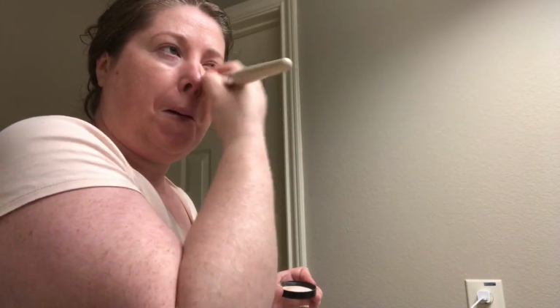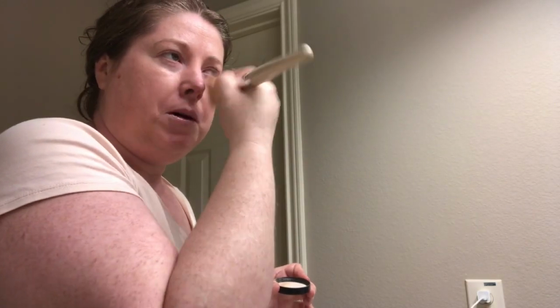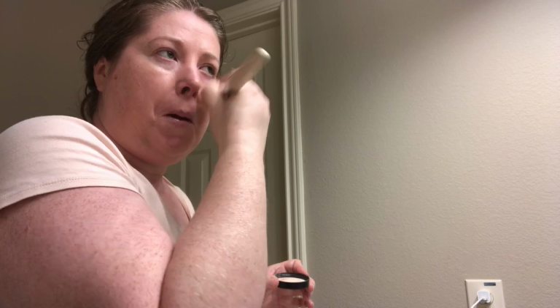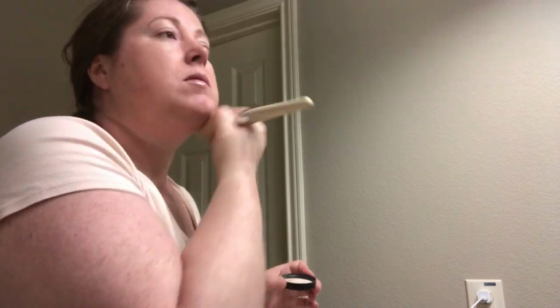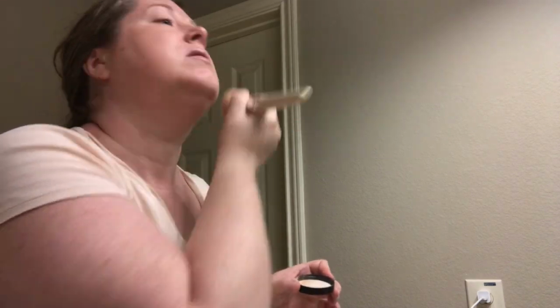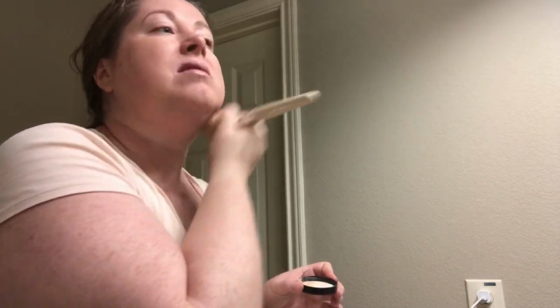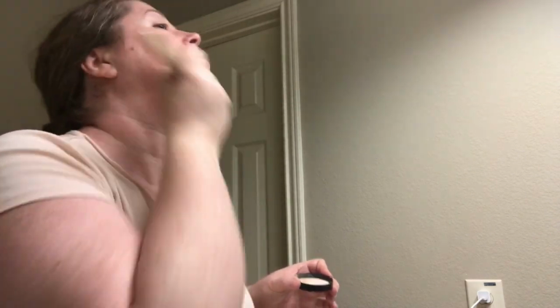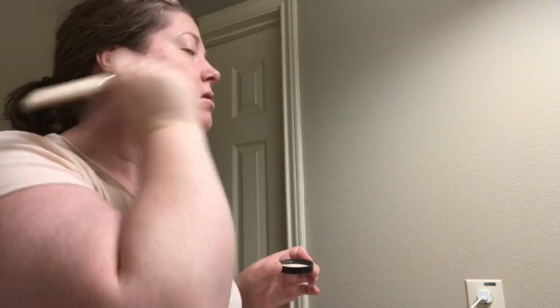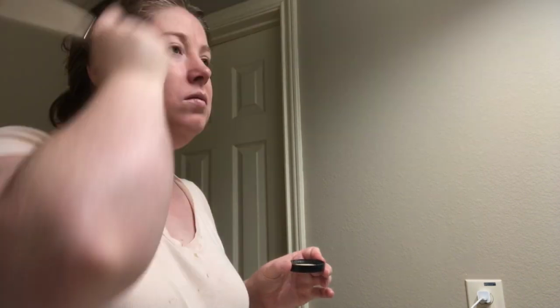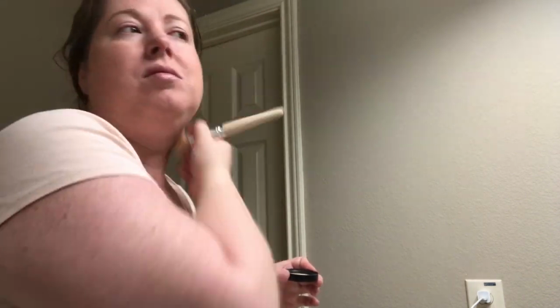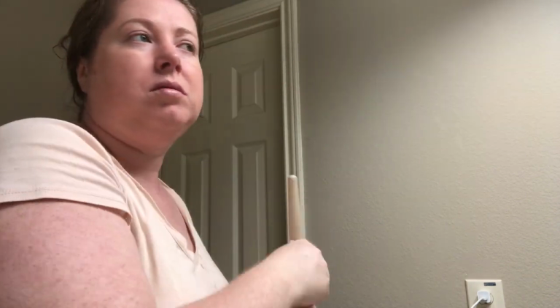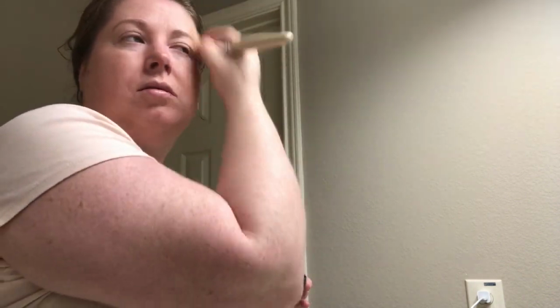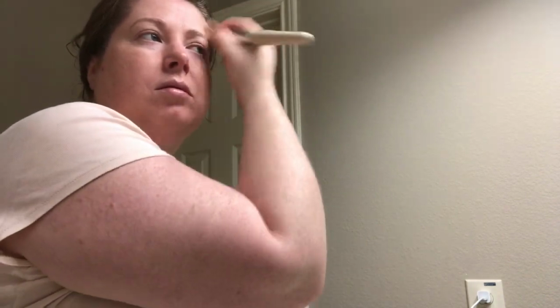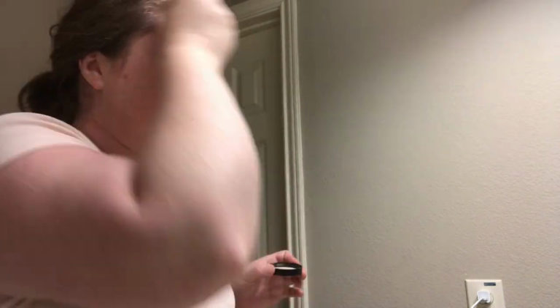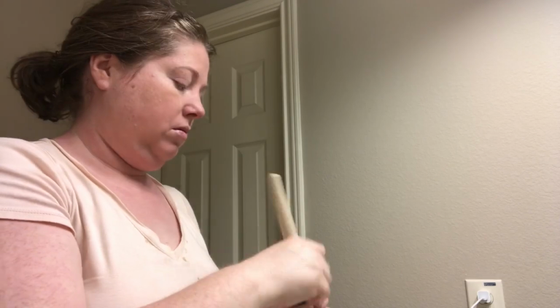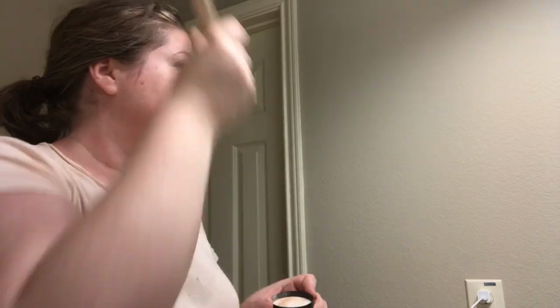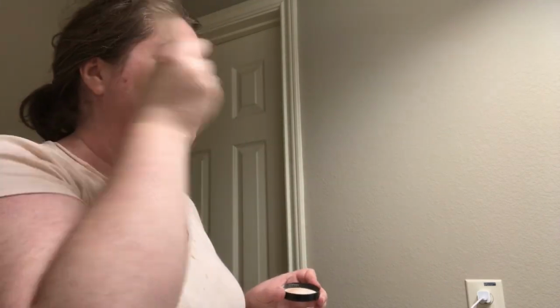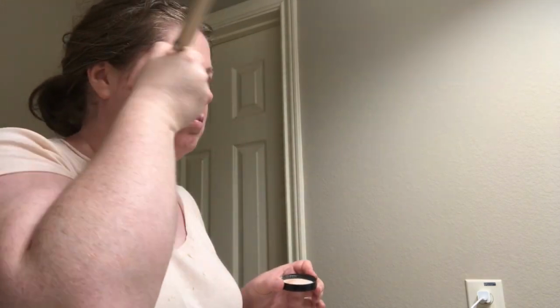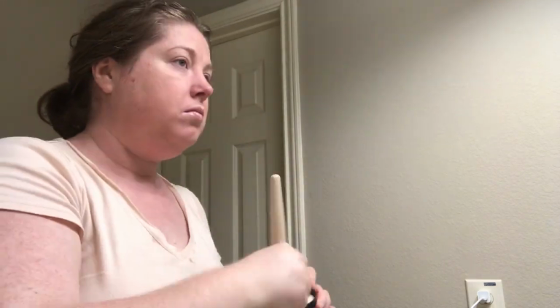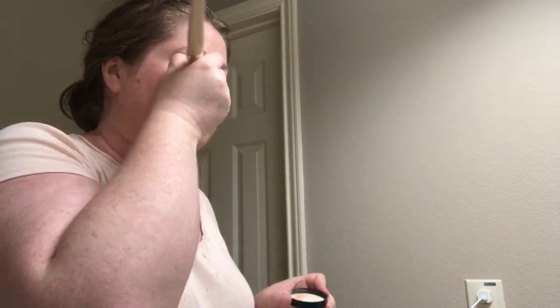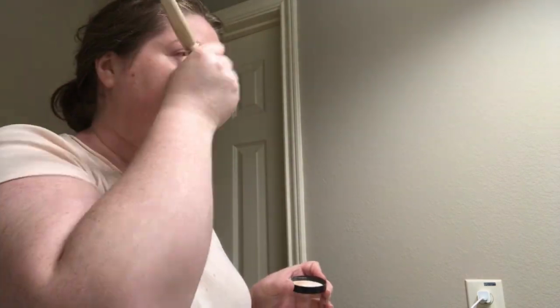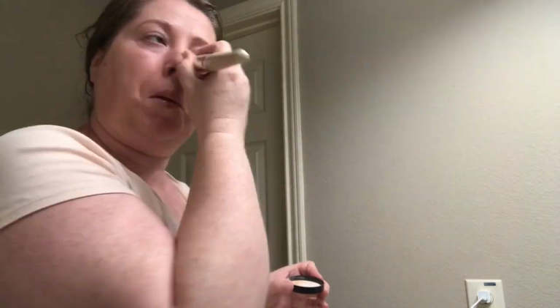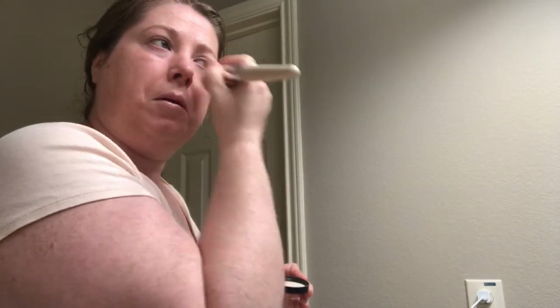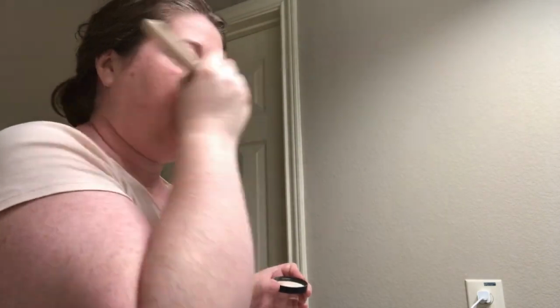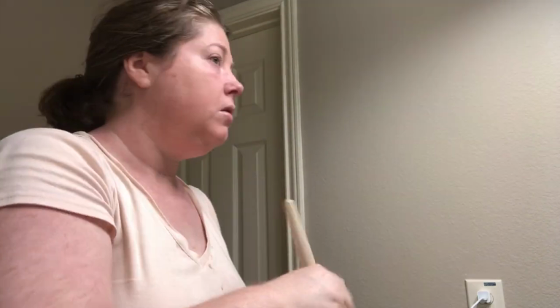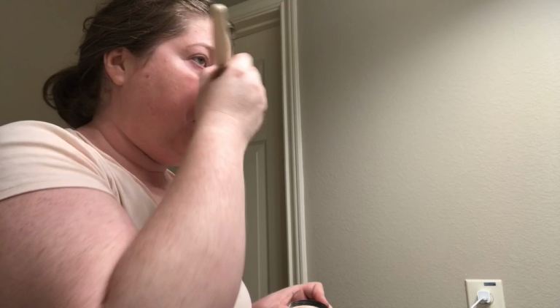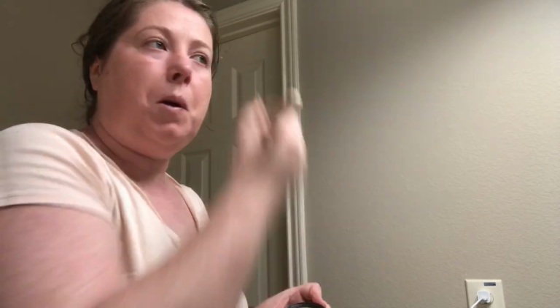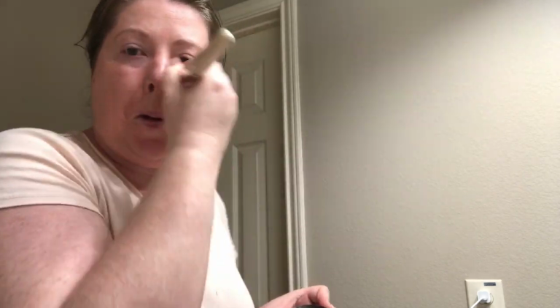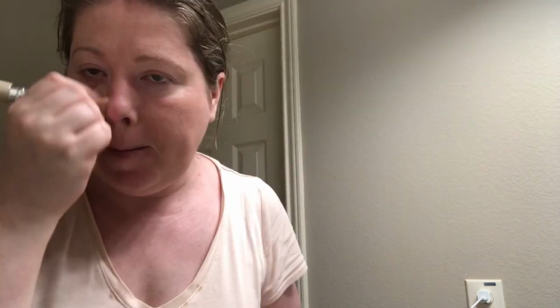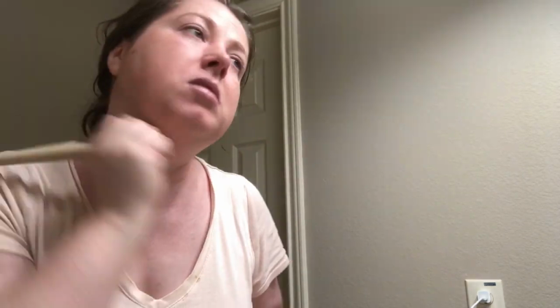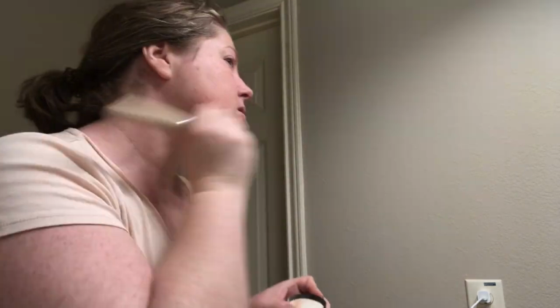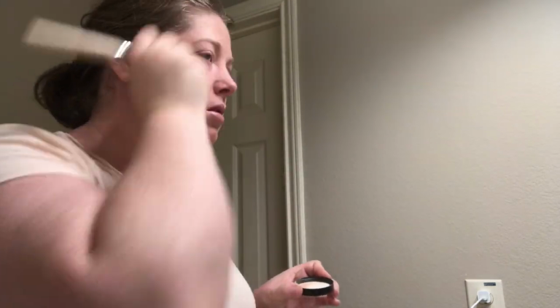As you can see I'm still building my foundation layer — it doesn't get cakey, so you can really build it to your desired coverage level. I'm paying more attention to under my eyes and around my nose because I do have a little bit of redness in those areas.